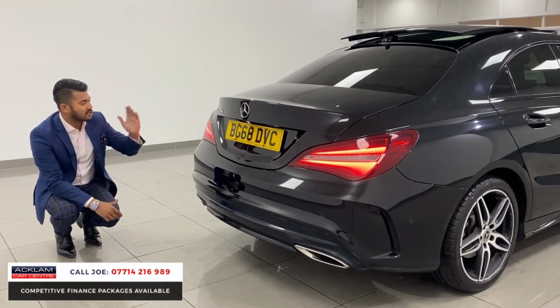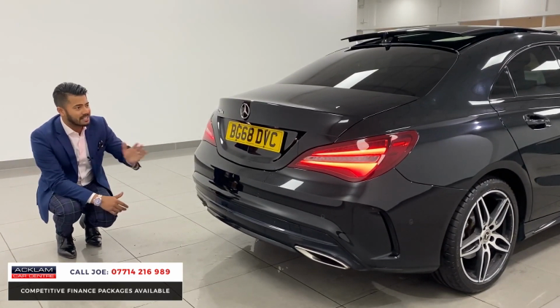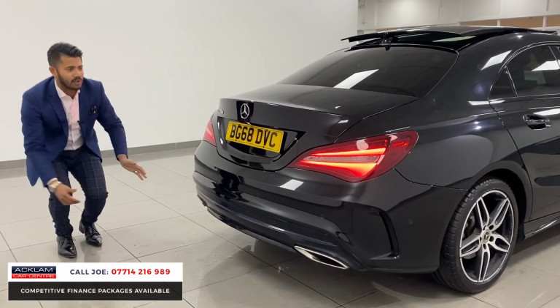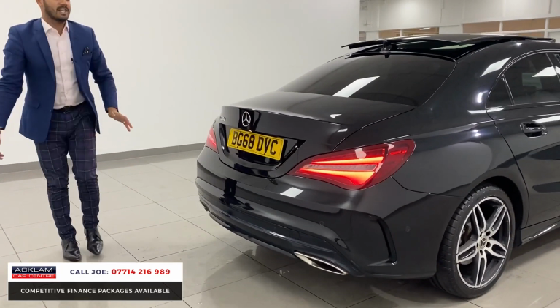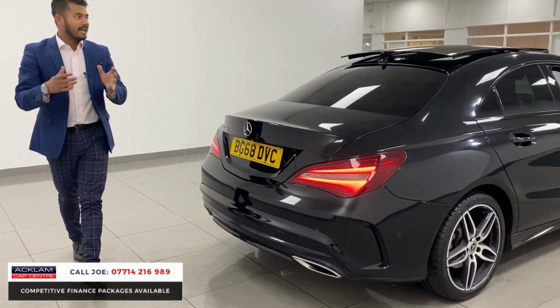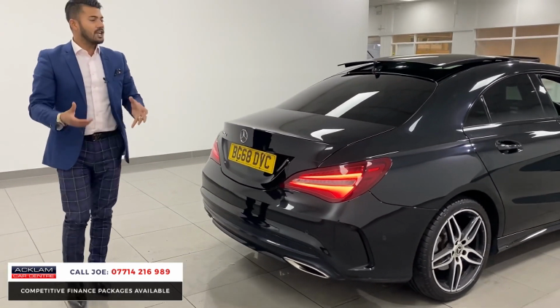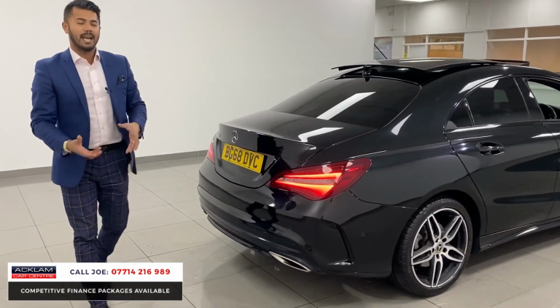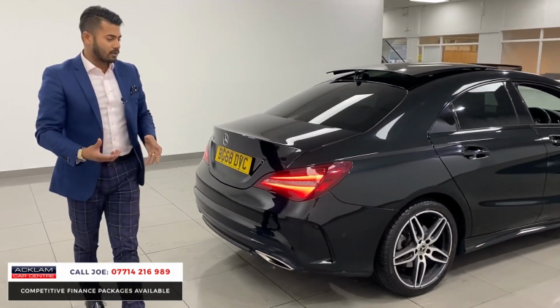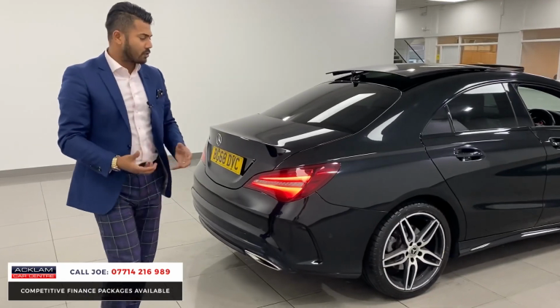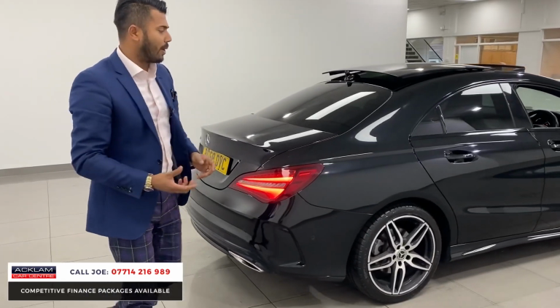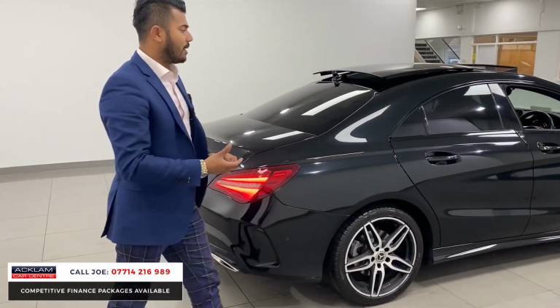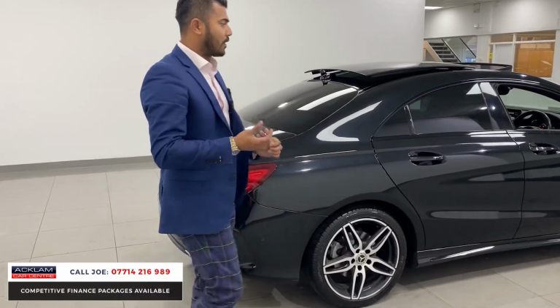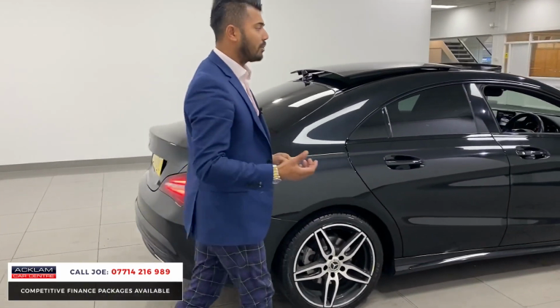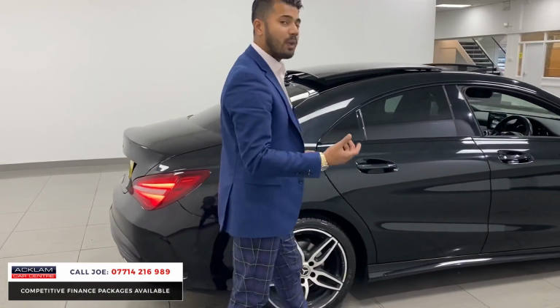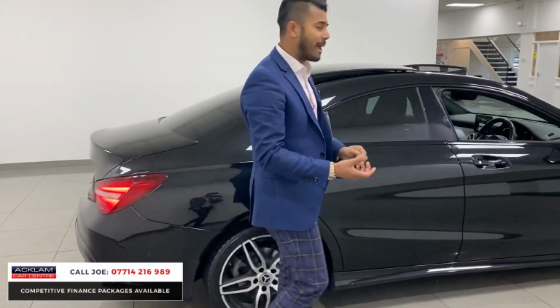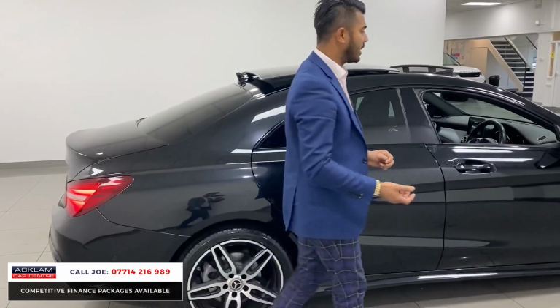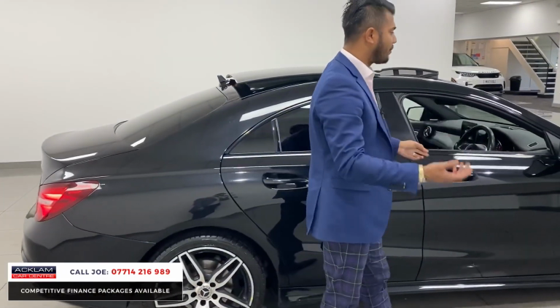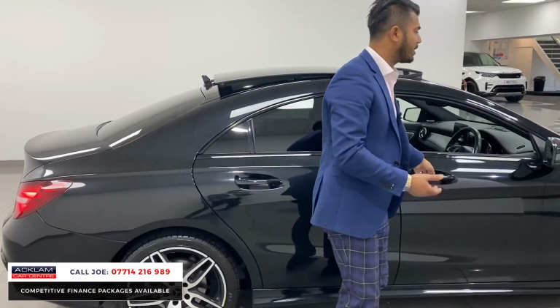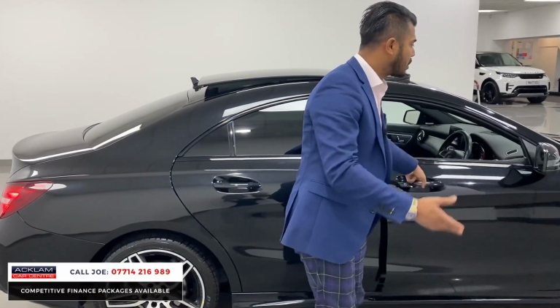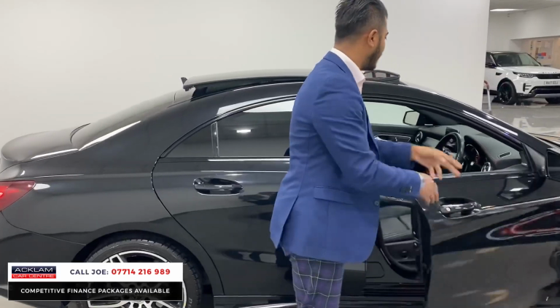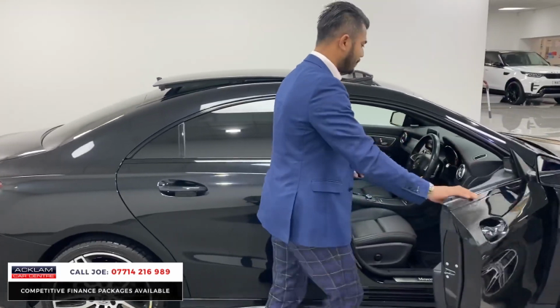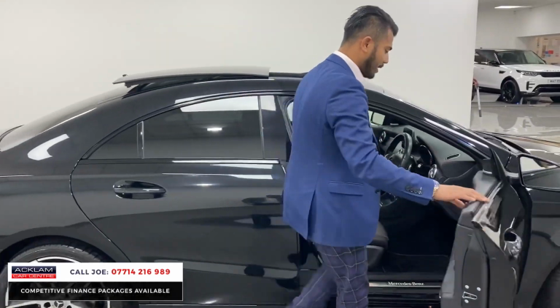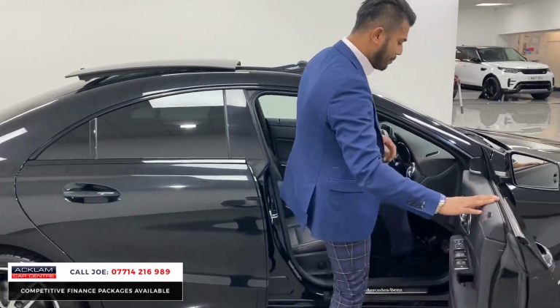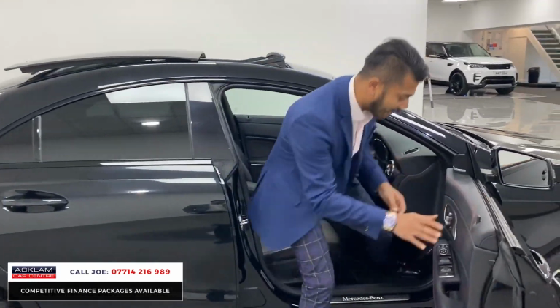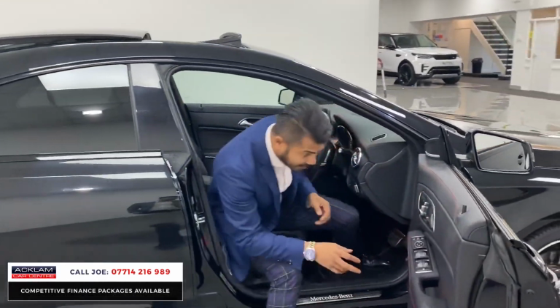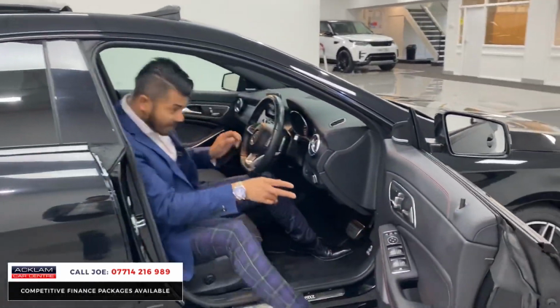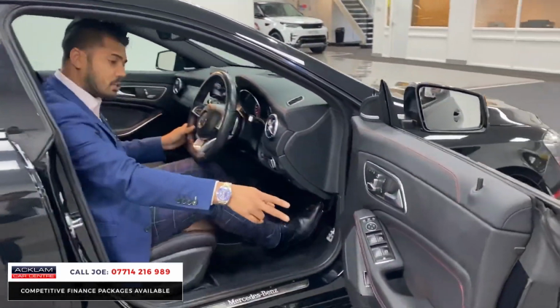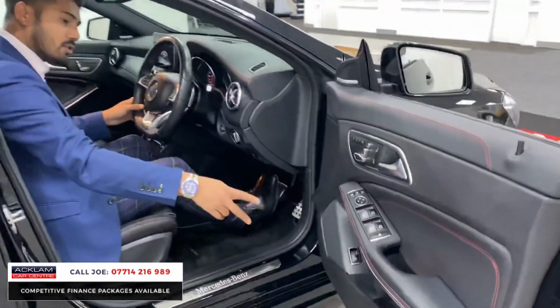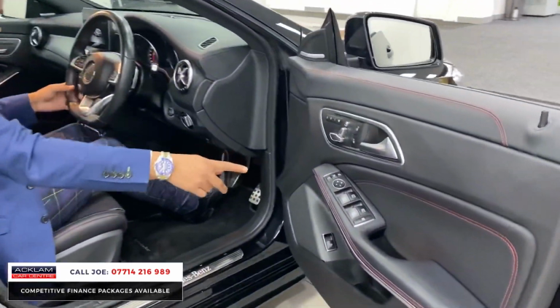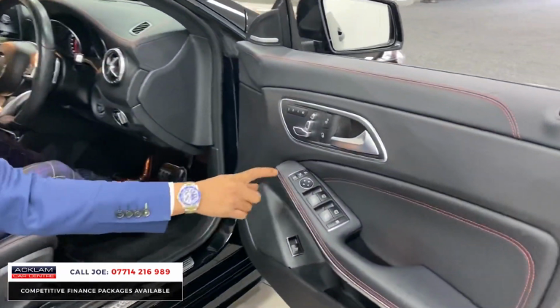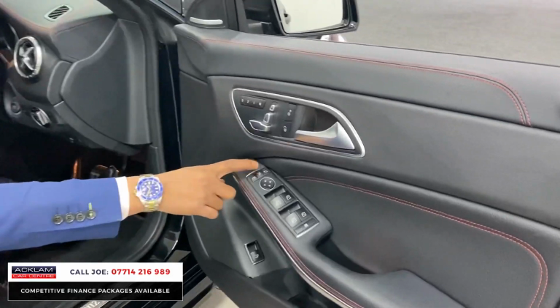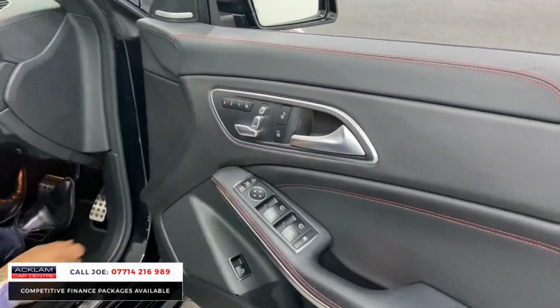There's no dents and no scratches on this car. It genuinely has been looked after so, so well. The car does come with a full 12-month MOT, no advisories, two keys, and it's just a brilliant car. Electric windows, electric mirrors, with electric folding mirrors.